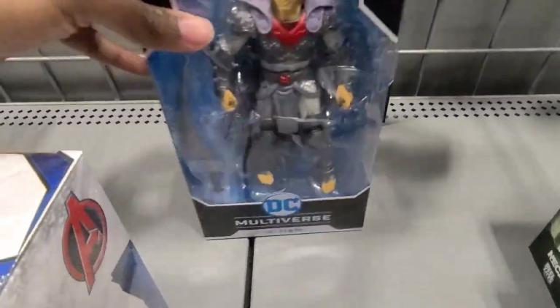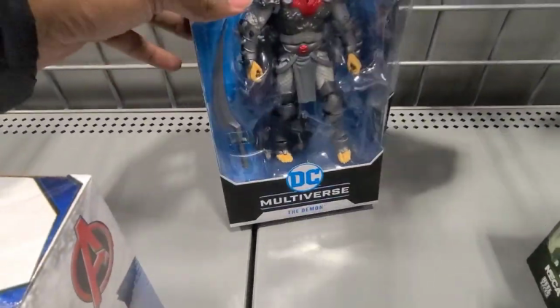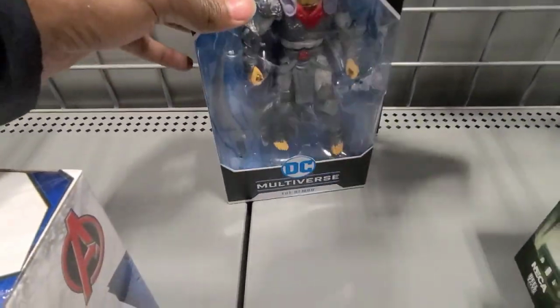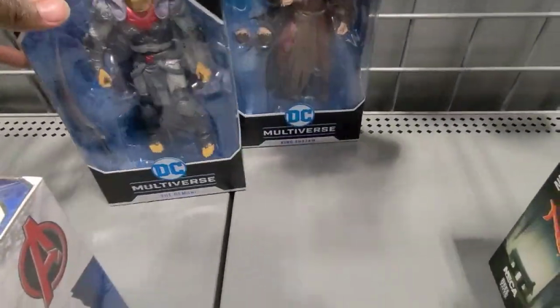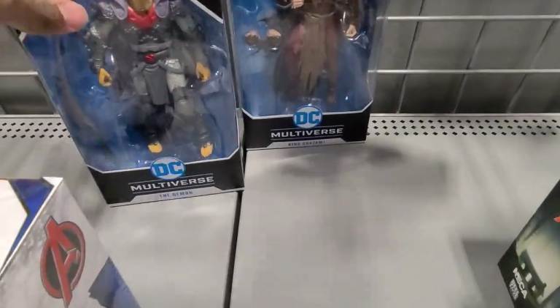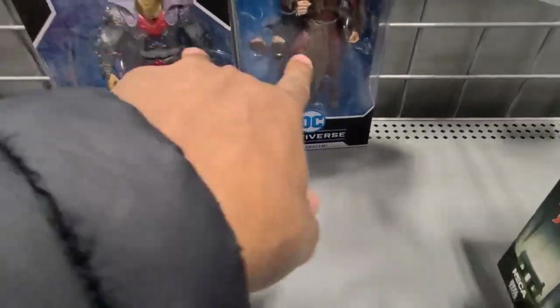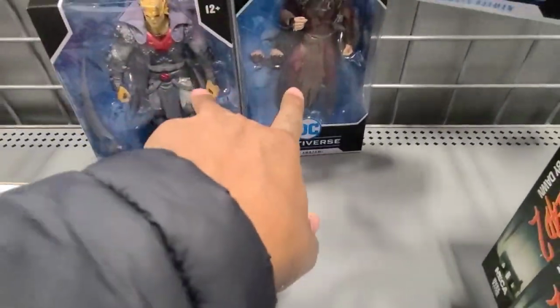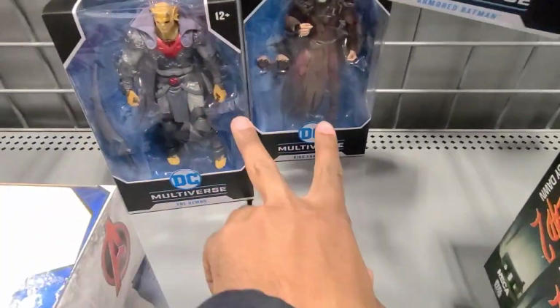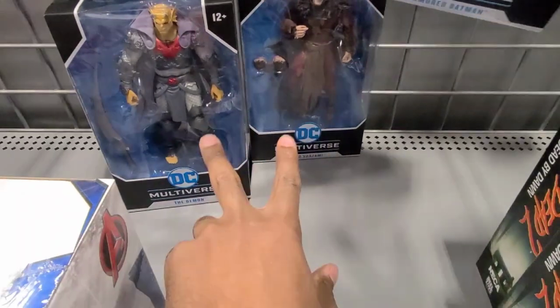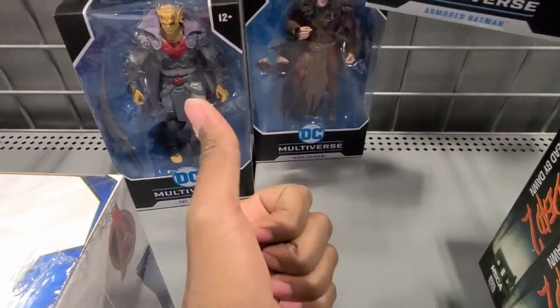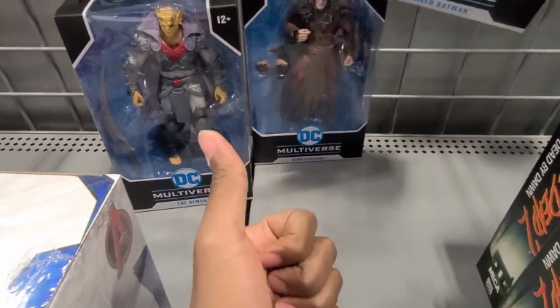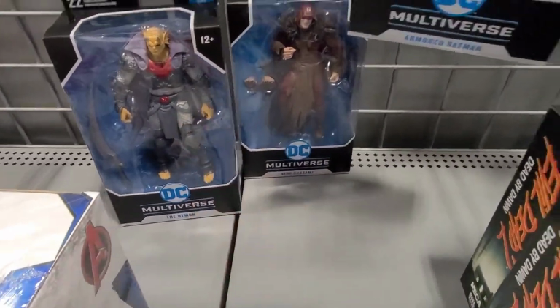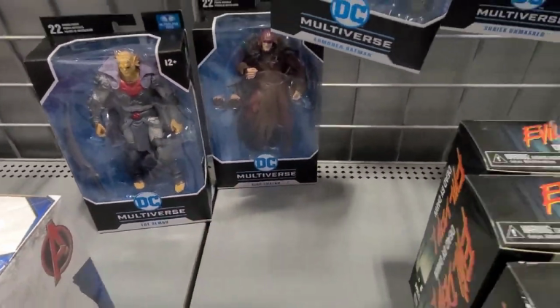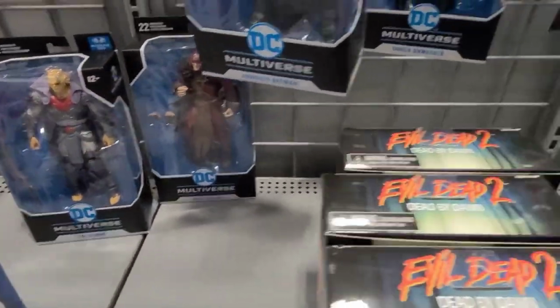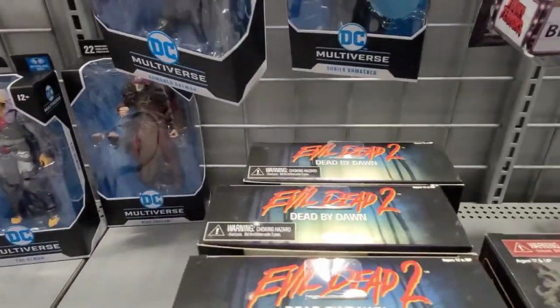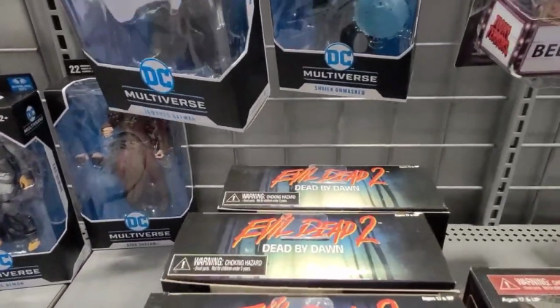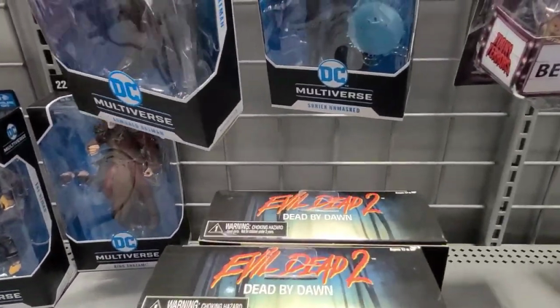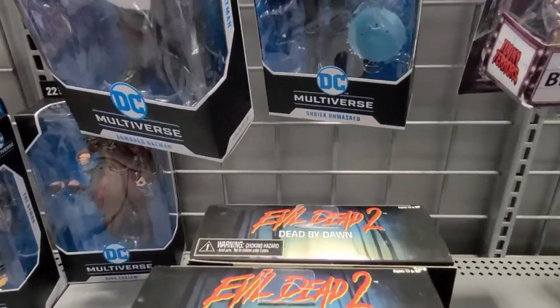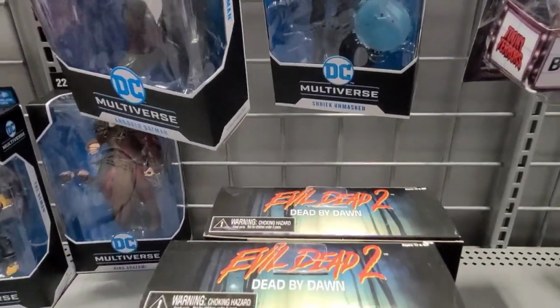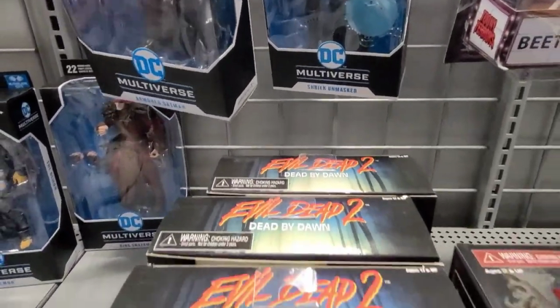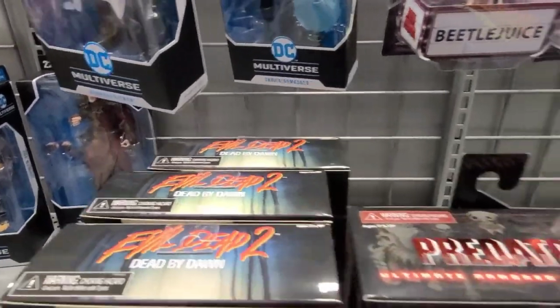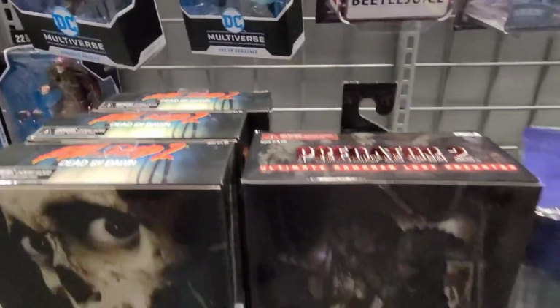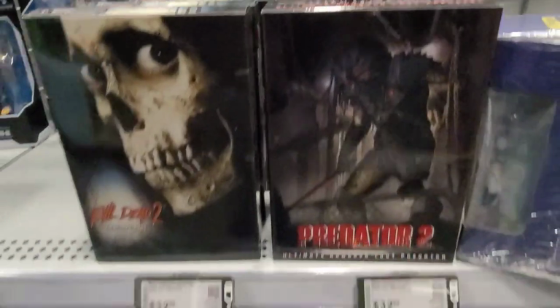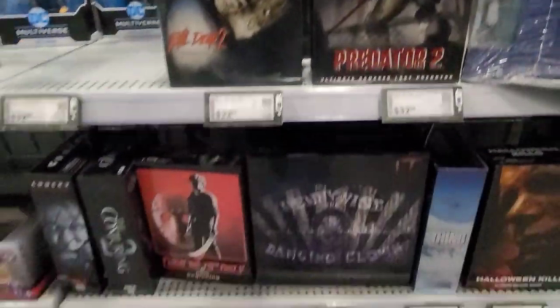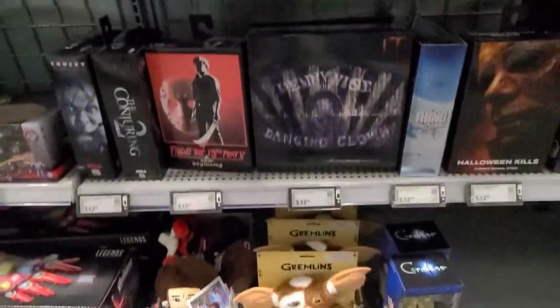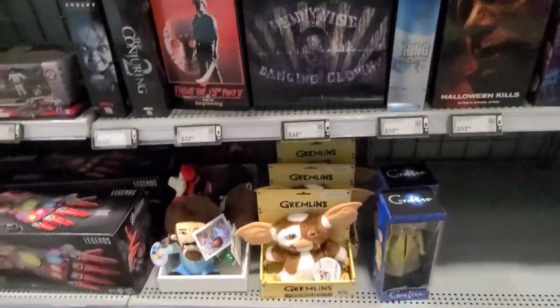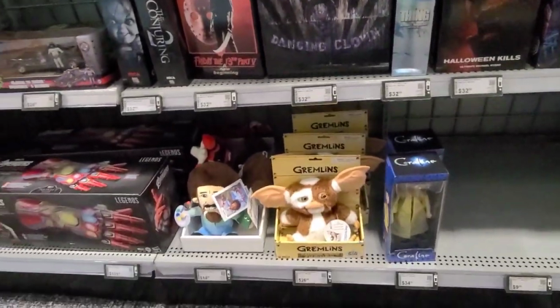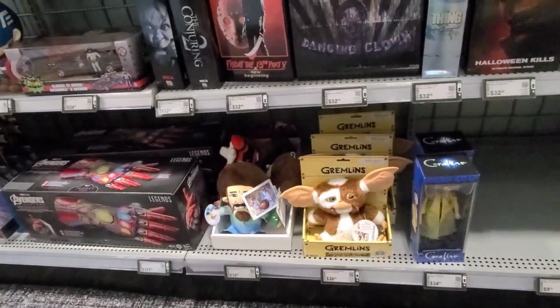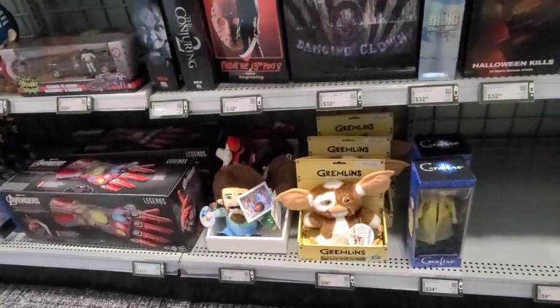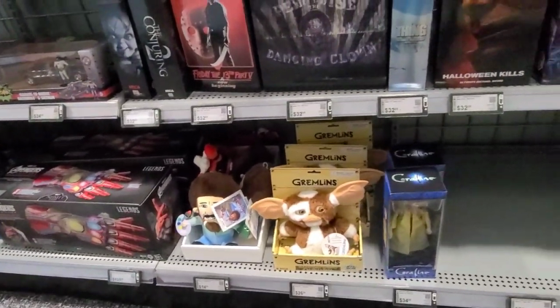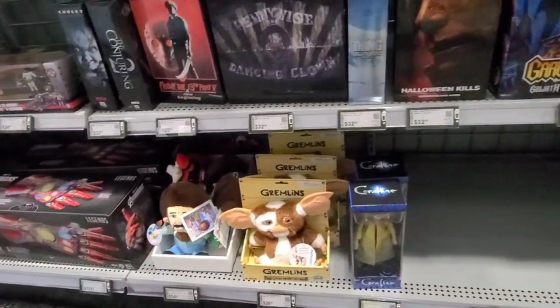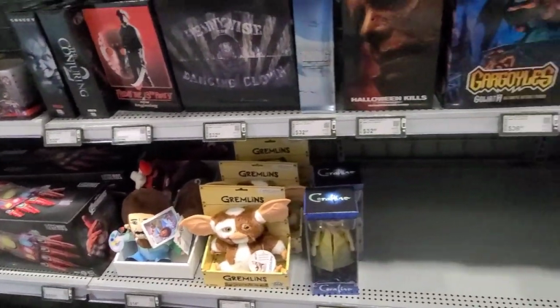Now we're at another Best Buy. I picked up Etrigan the other day and also the King Shazam when those were on sale for like eight bucks — if you've seen my other videos, that was a hell of a deal.